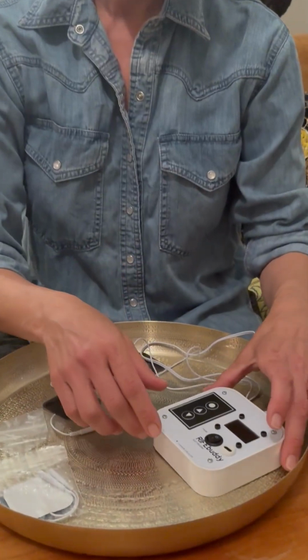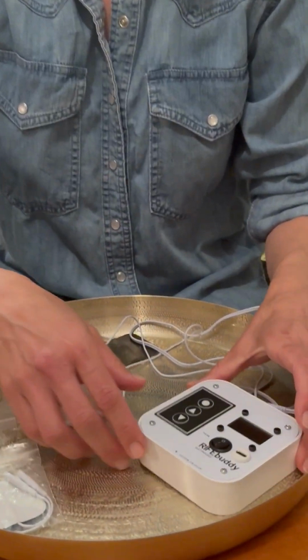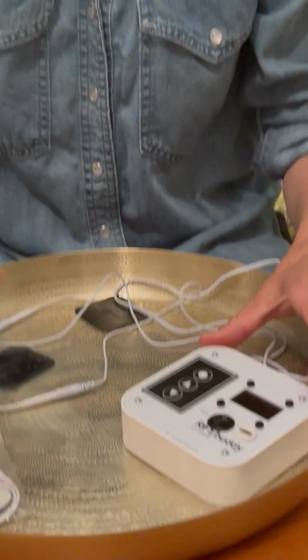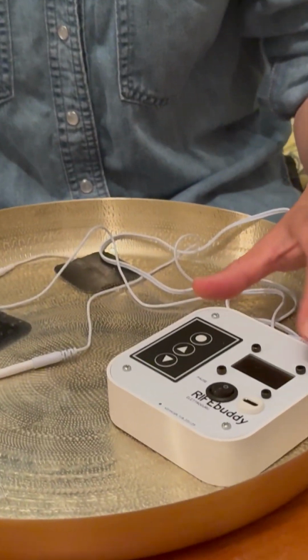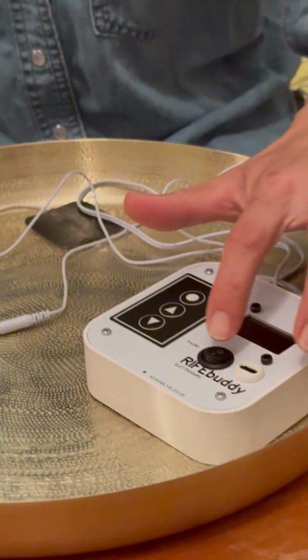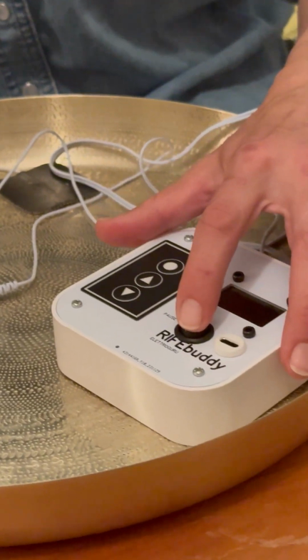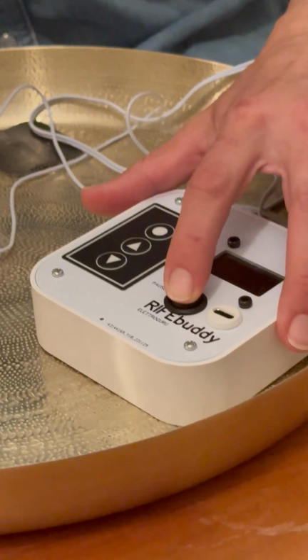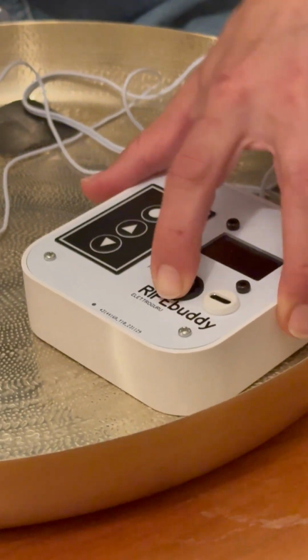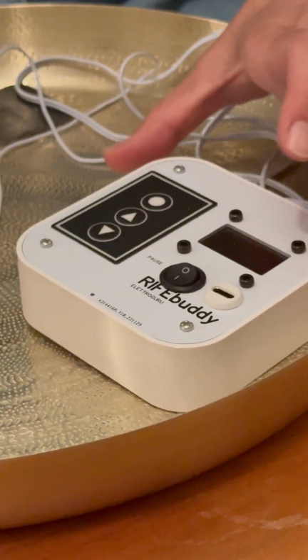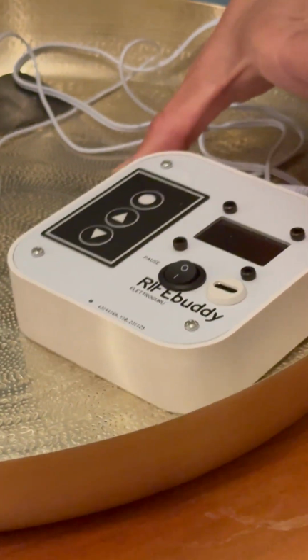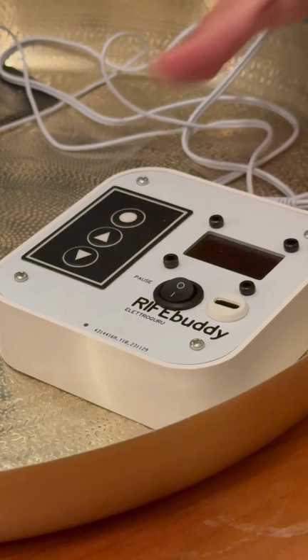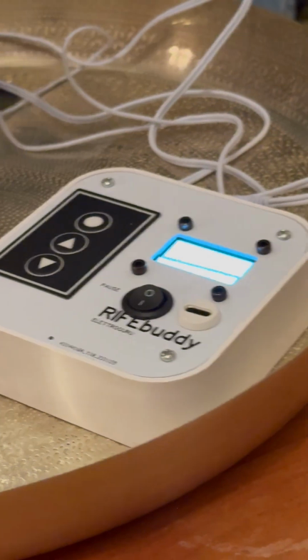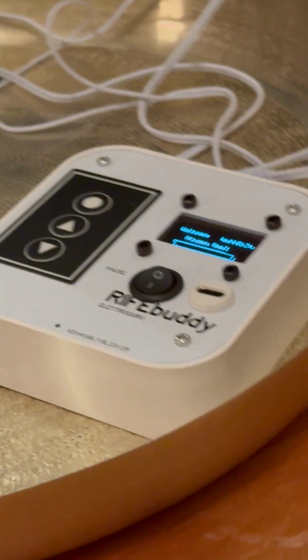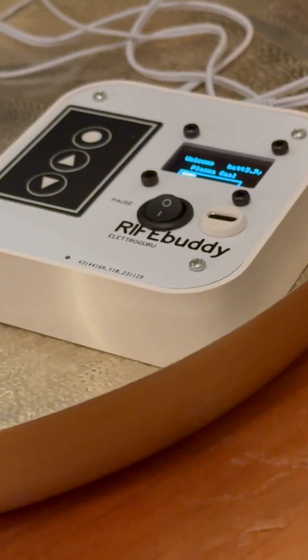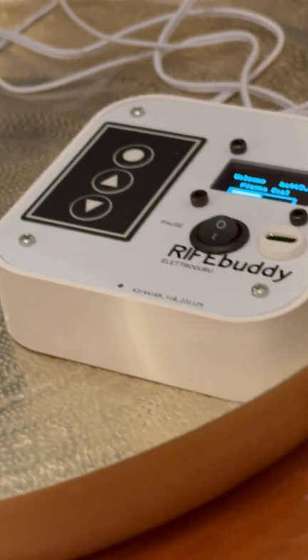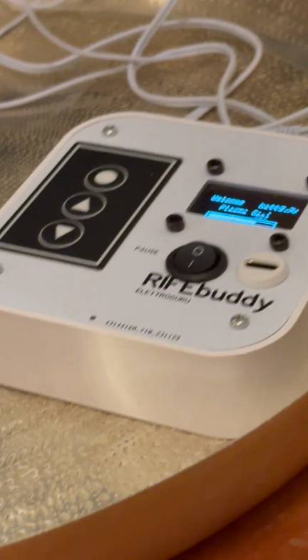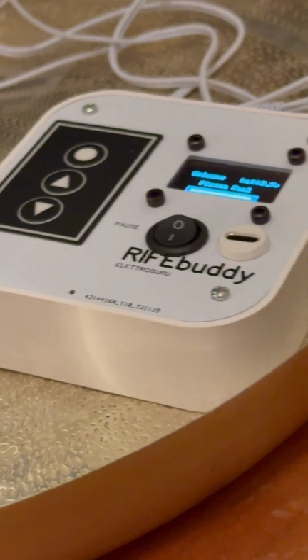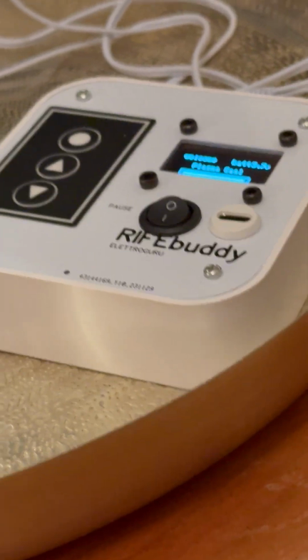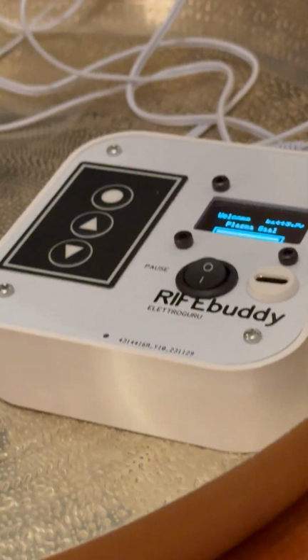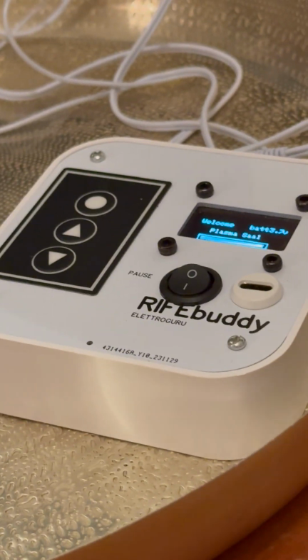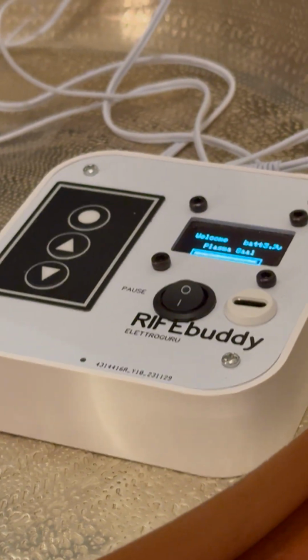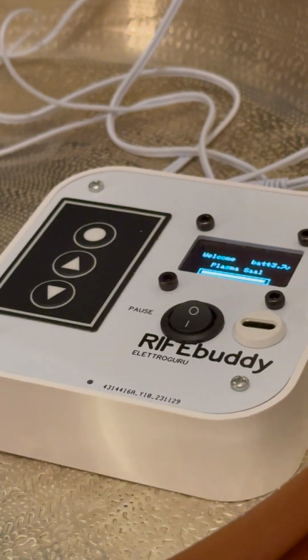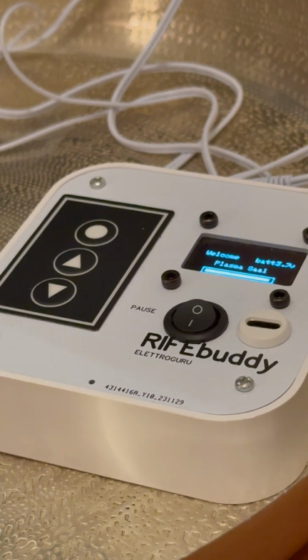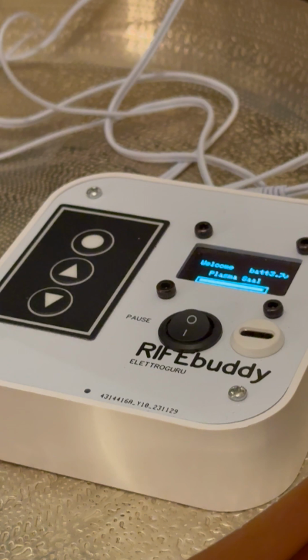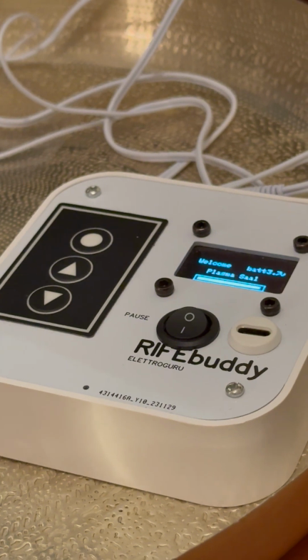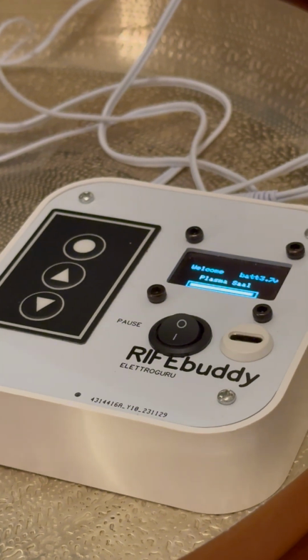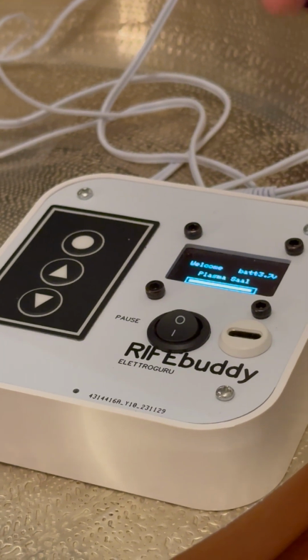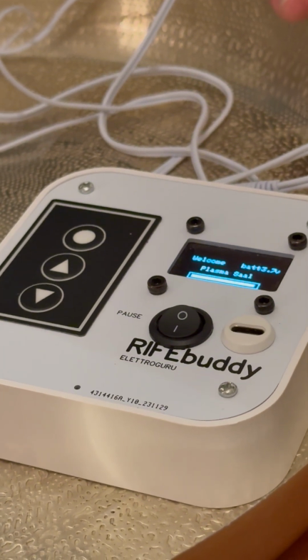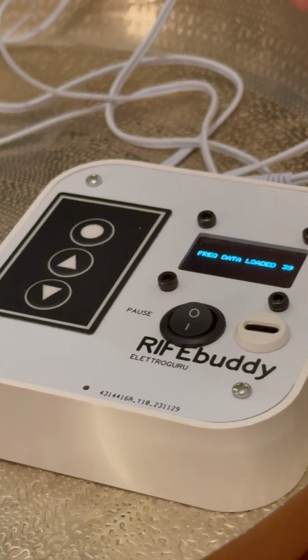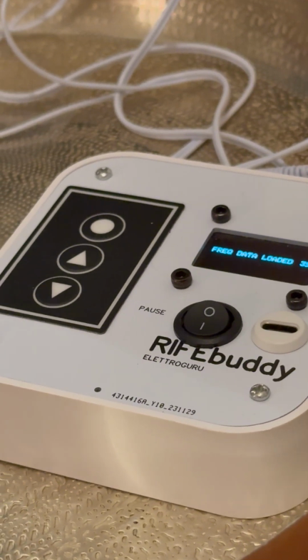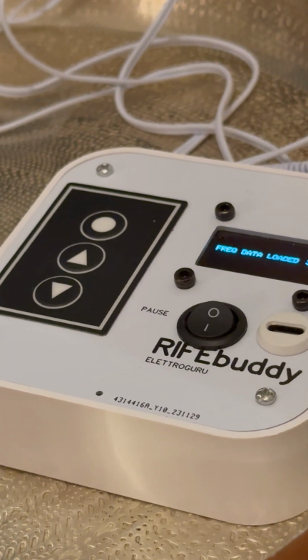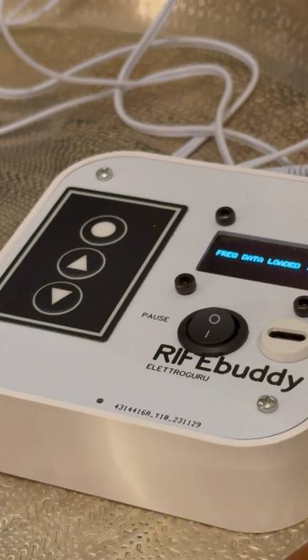So this is the RifeBuddy — we're just gonna turn it on. We wait for the upload; usually there are 30 plus programs on it.